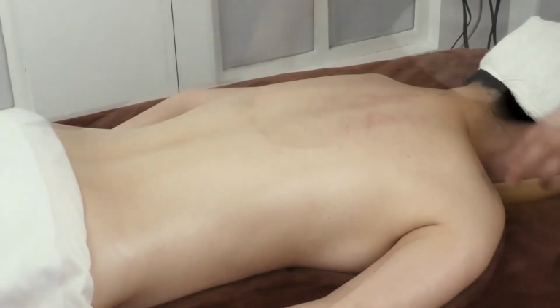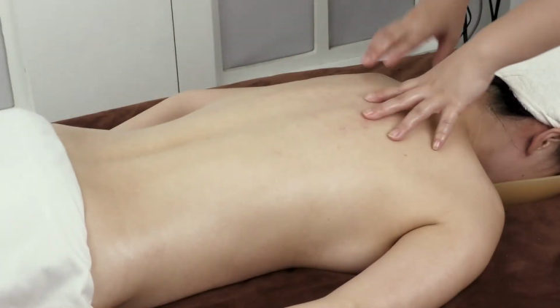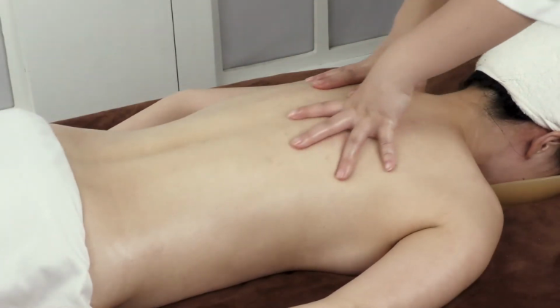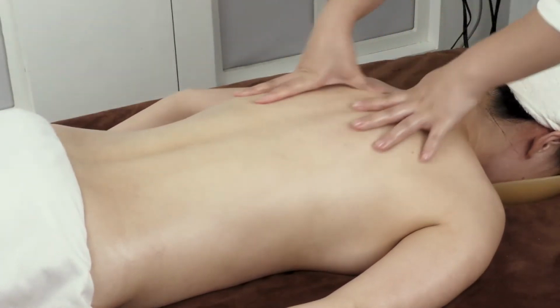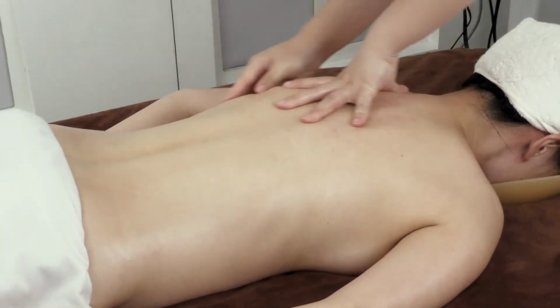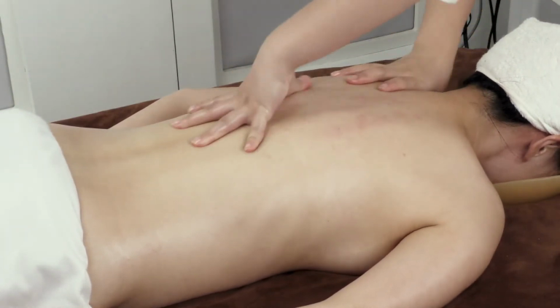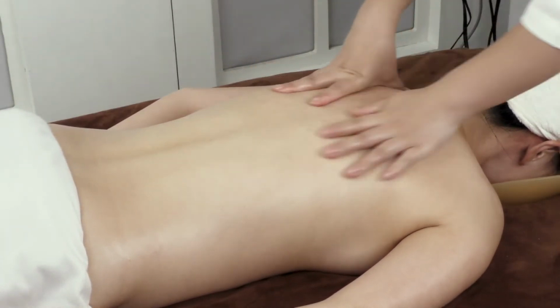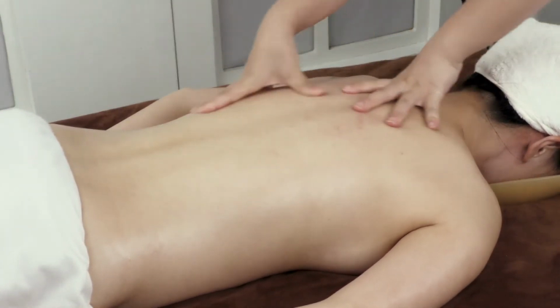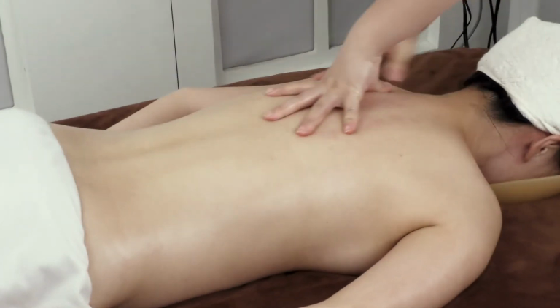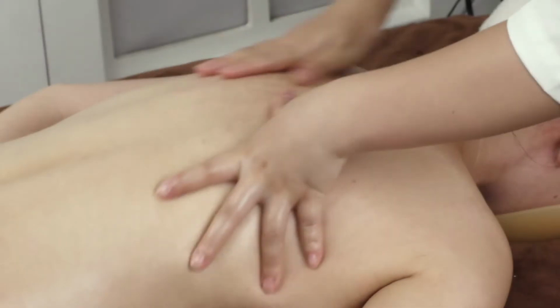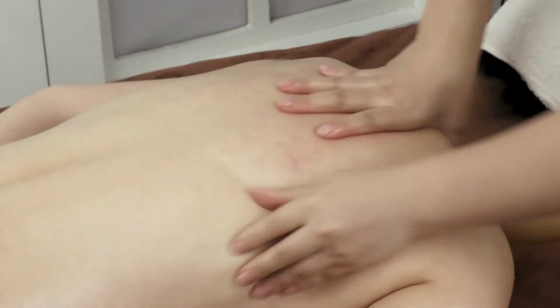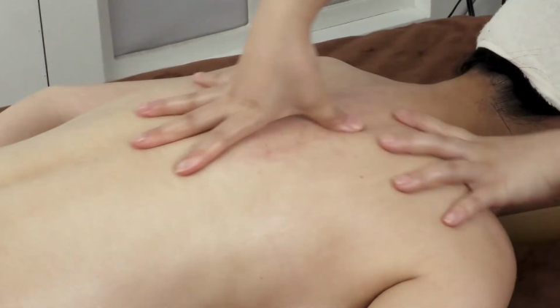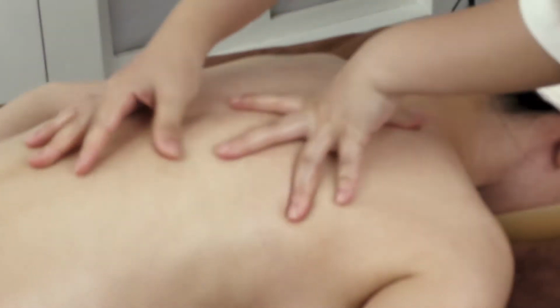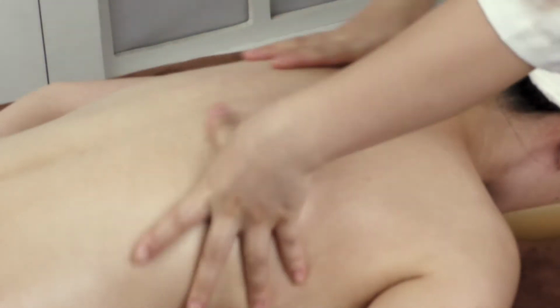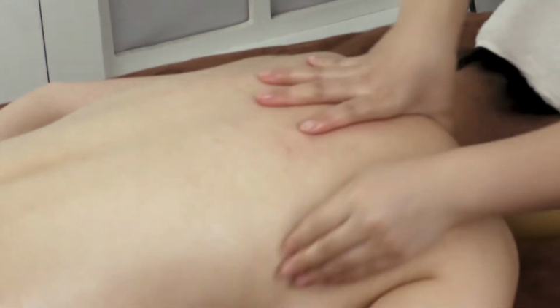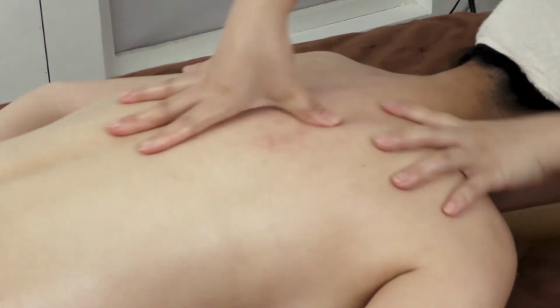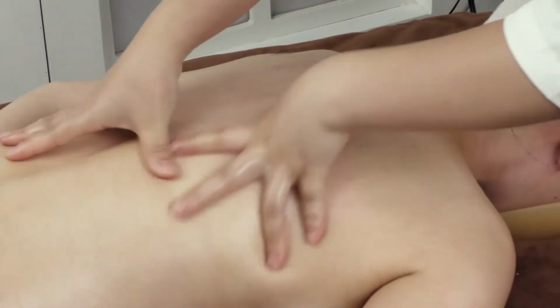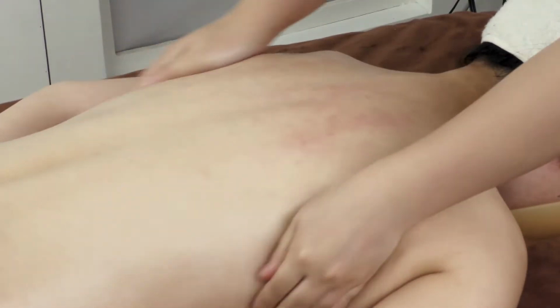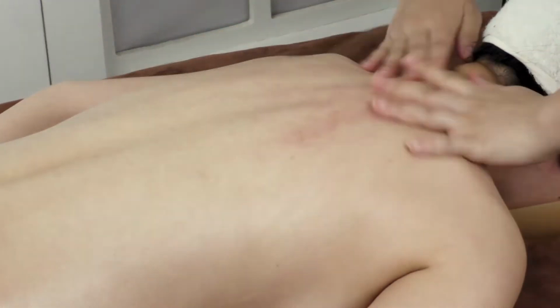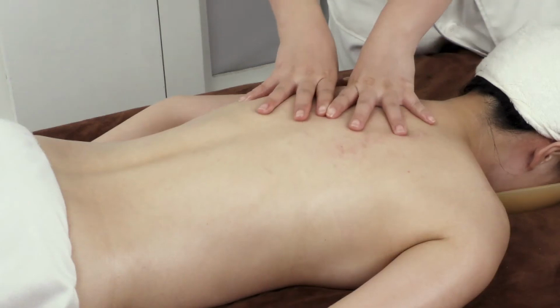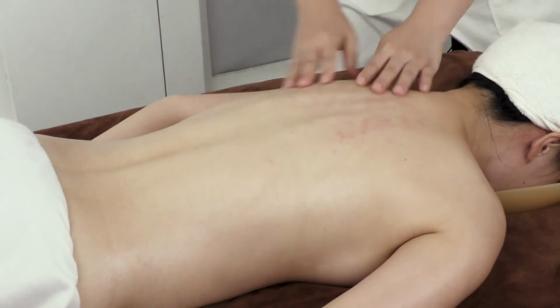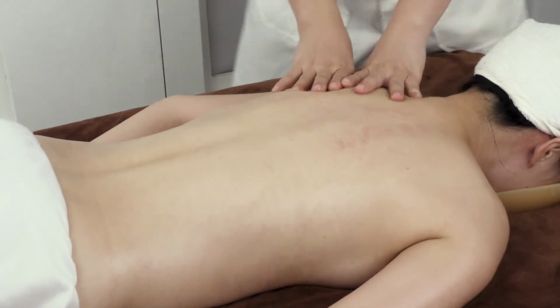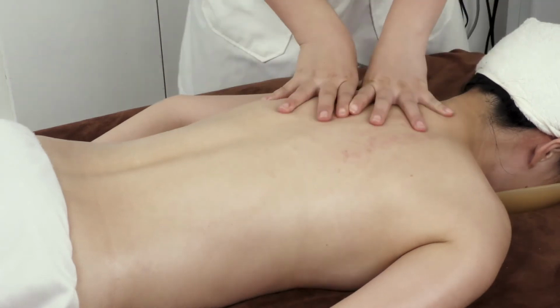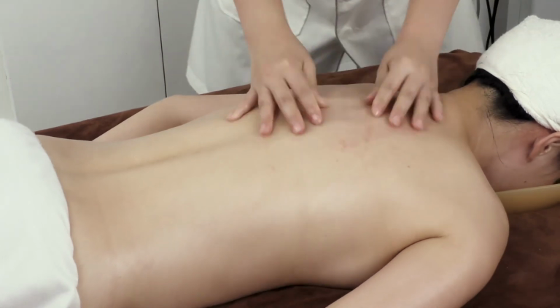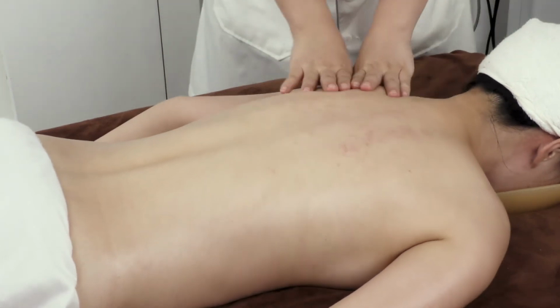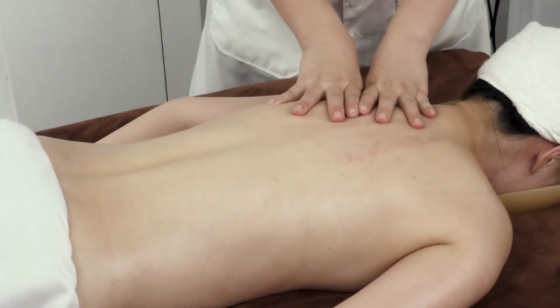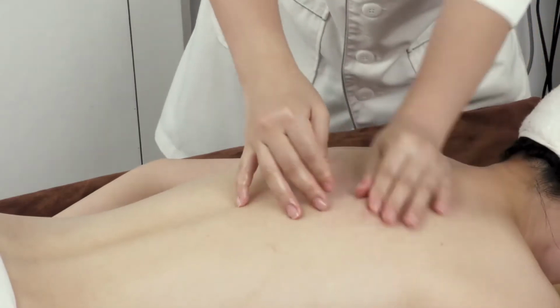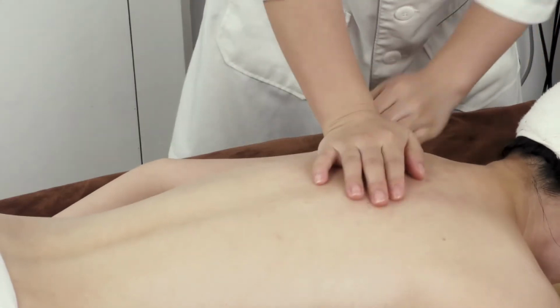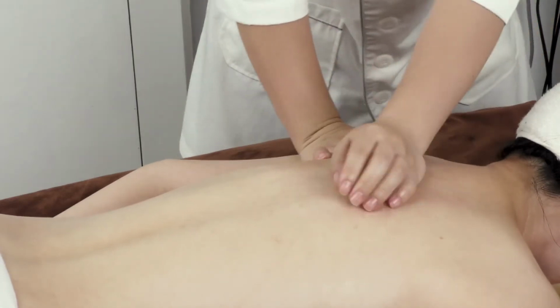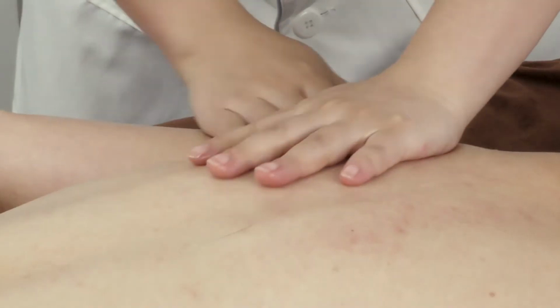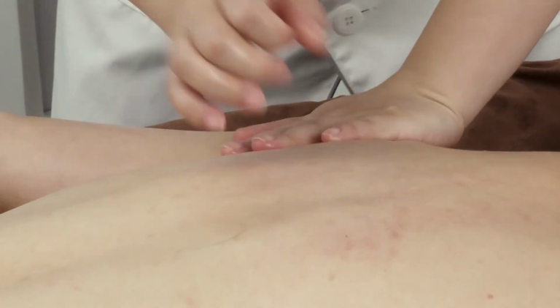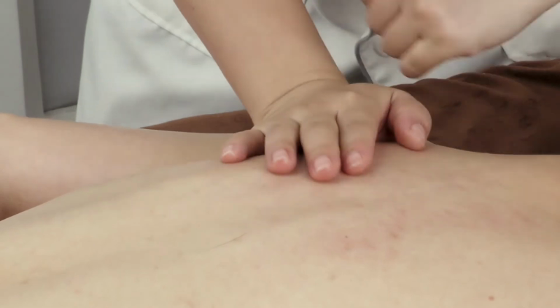Push the Scapular Slot with both hands alternately in left-right order 3 times. Overlap both thumbs and push SI11, then slide to the arm 3 times.